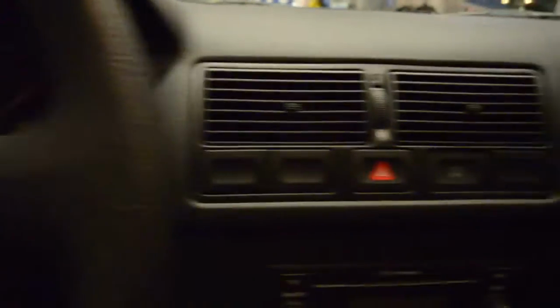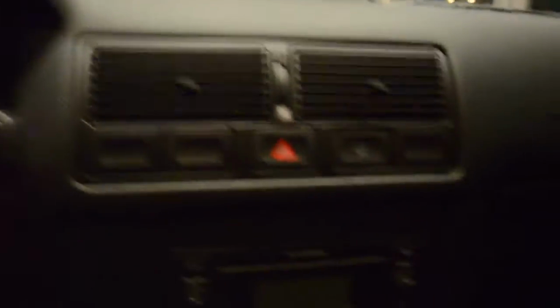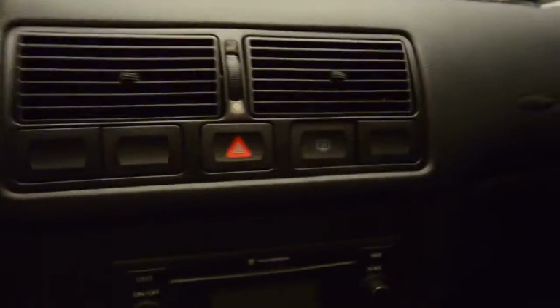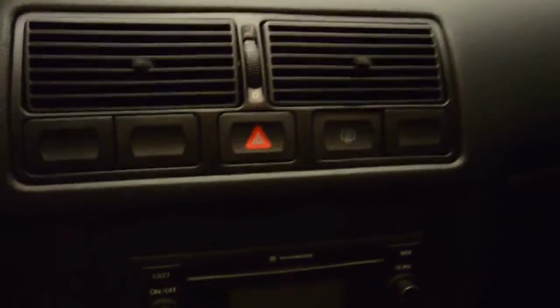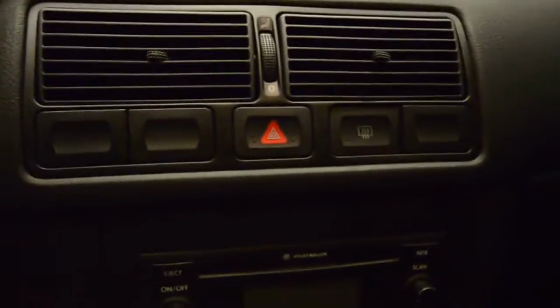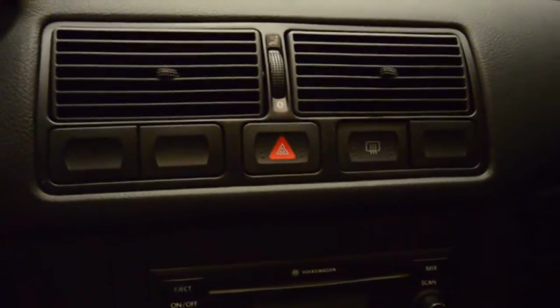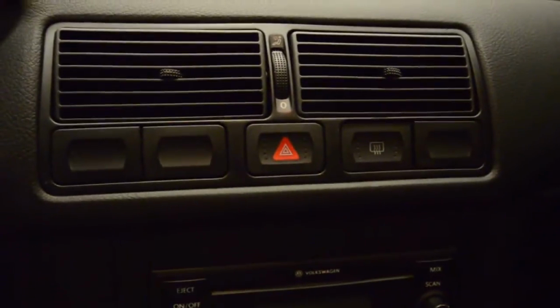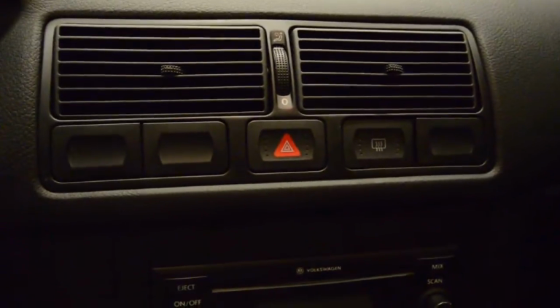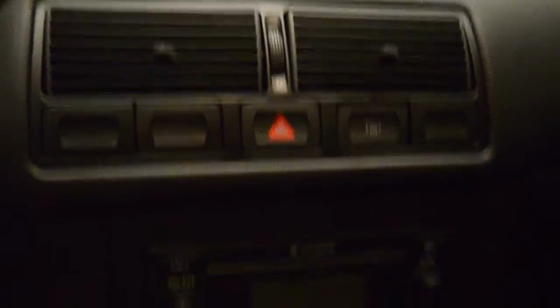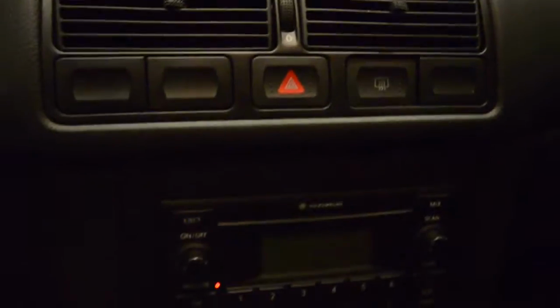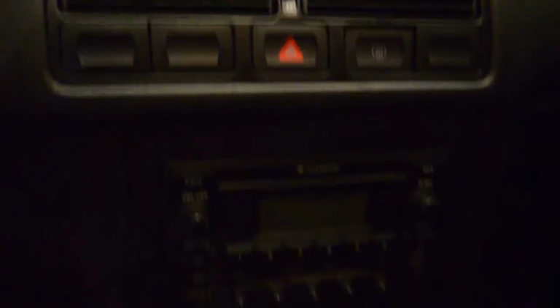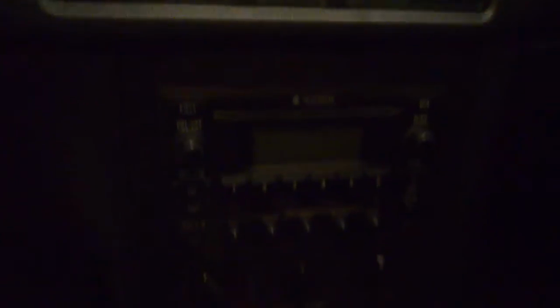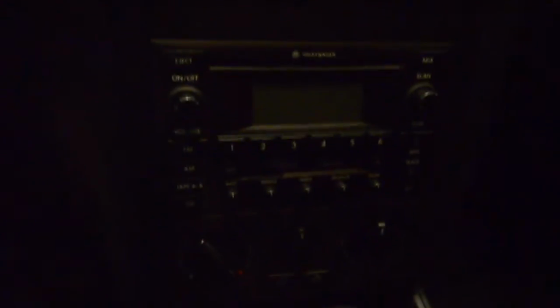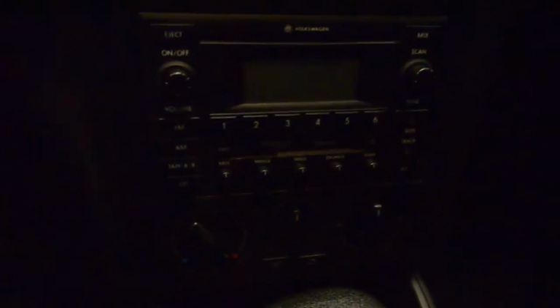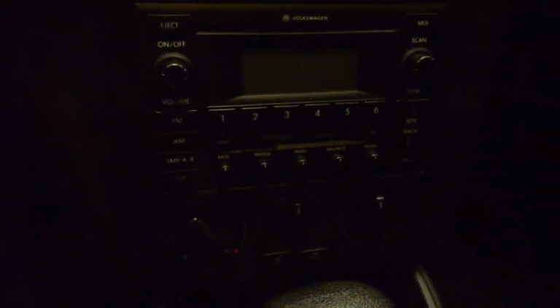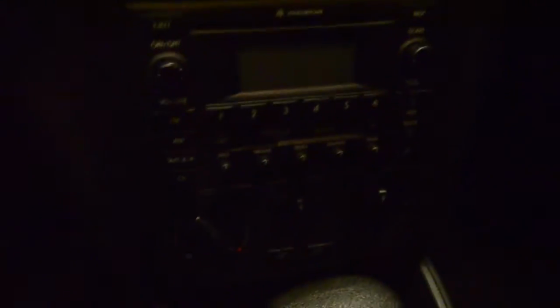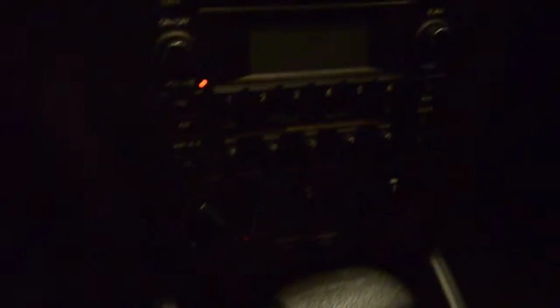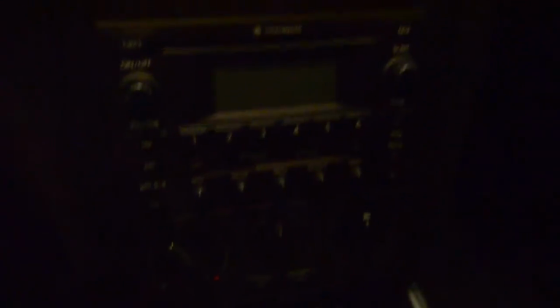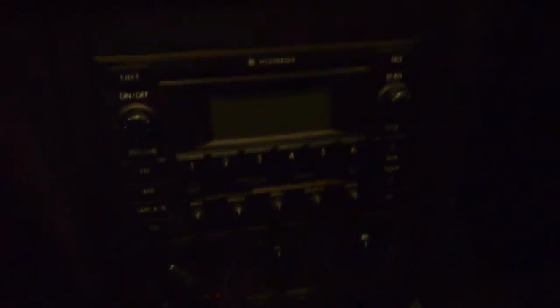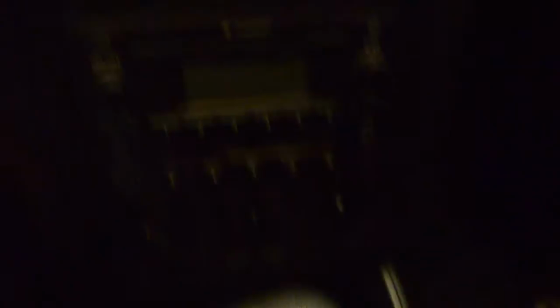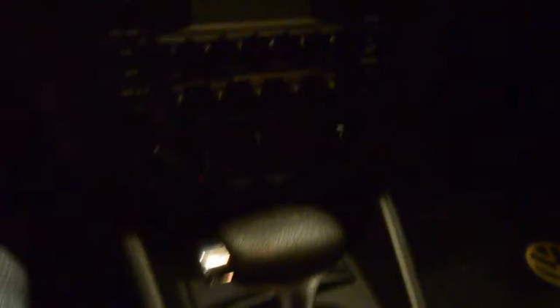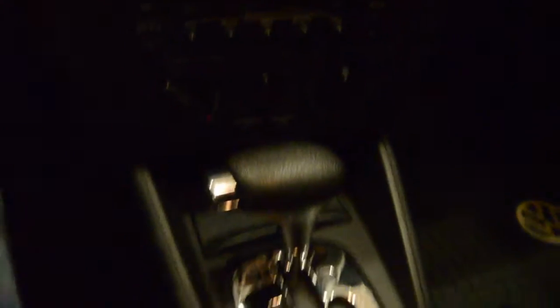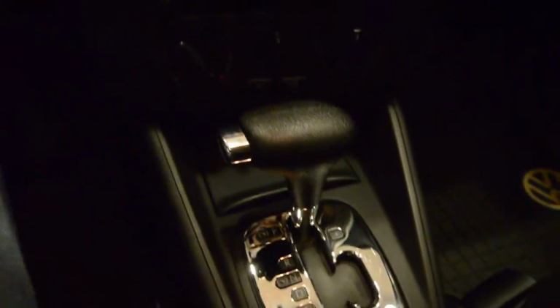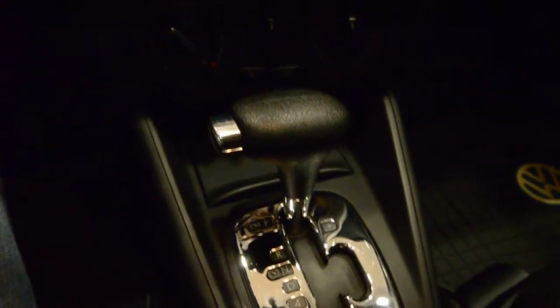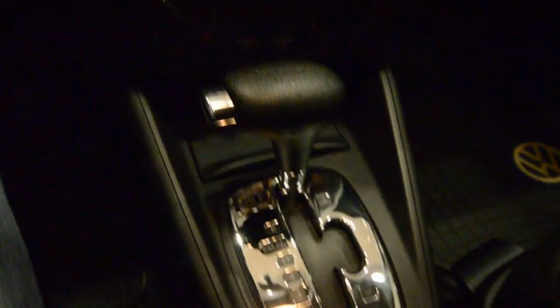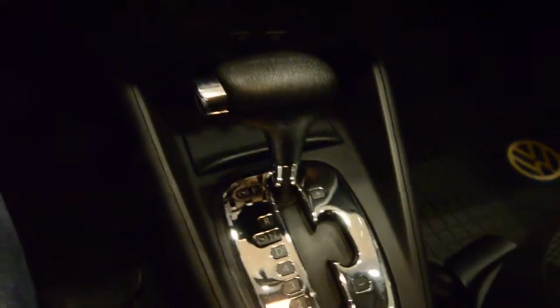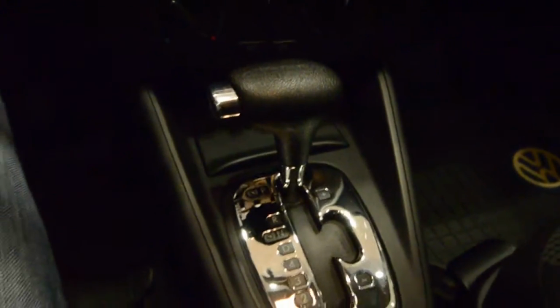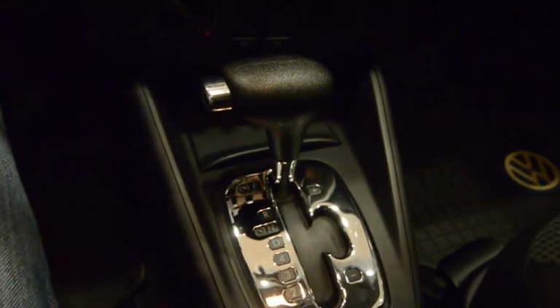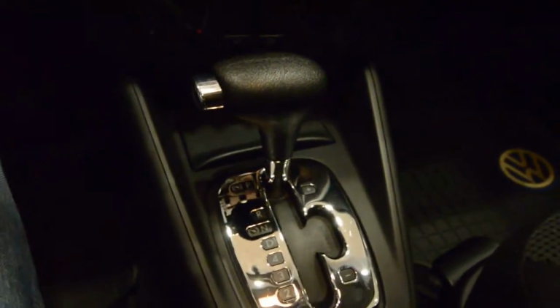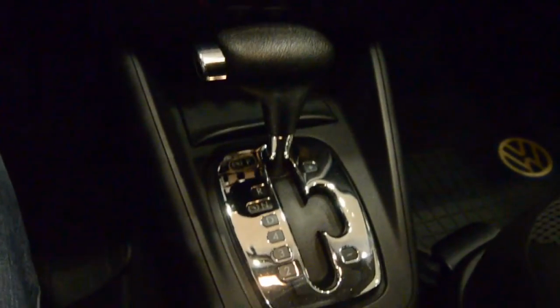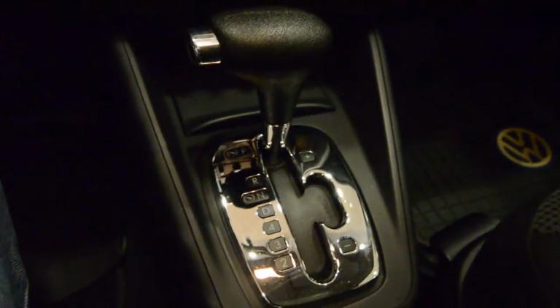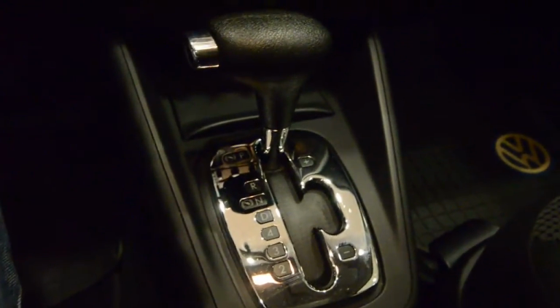You've got the rear defogger on the window, hazard switch, and a CD player. And there's that automatic transmission — you can shift it manually.